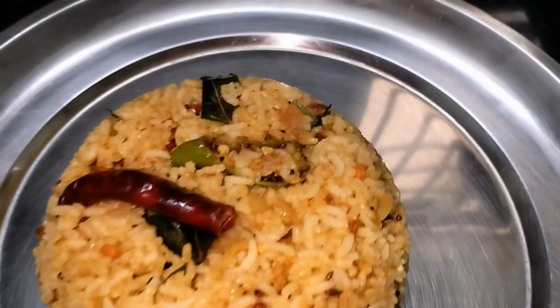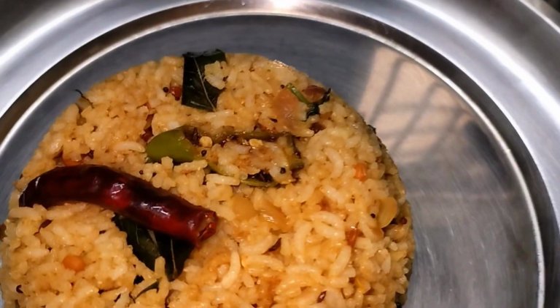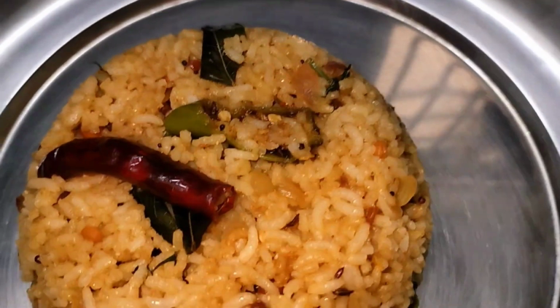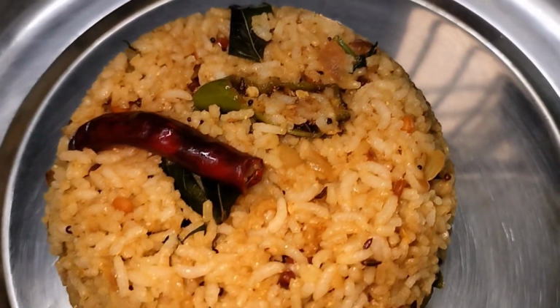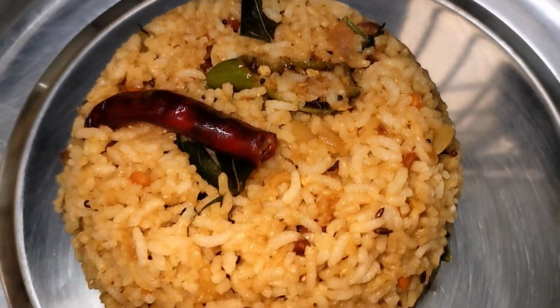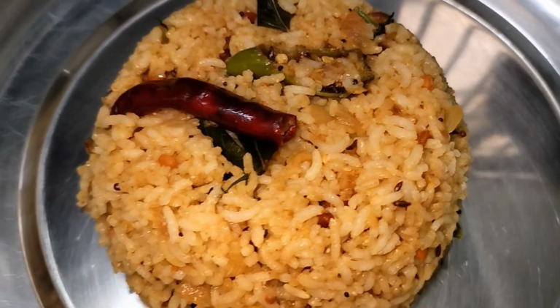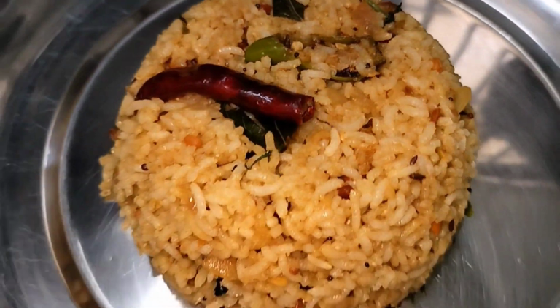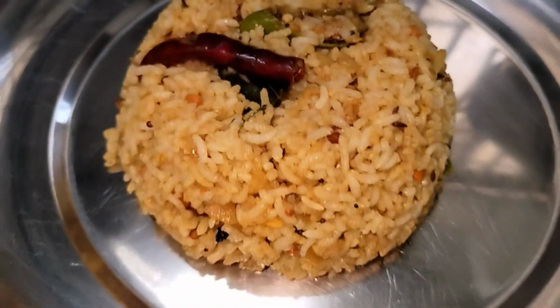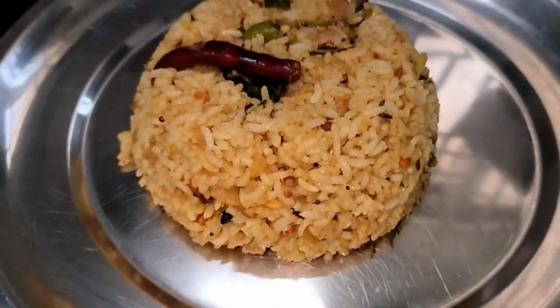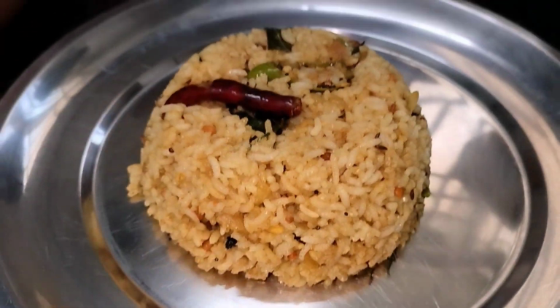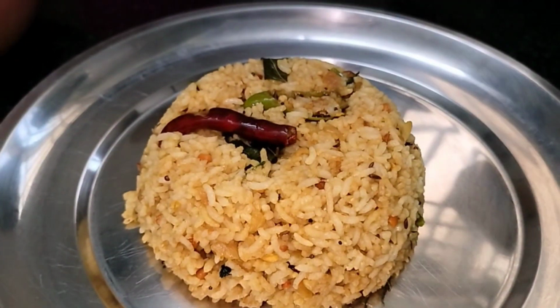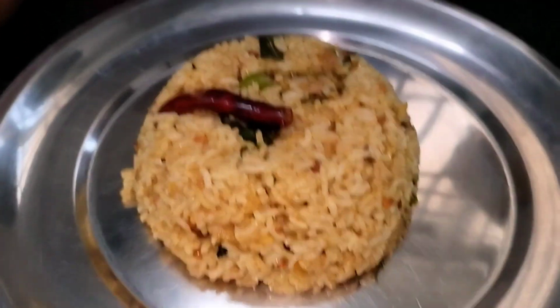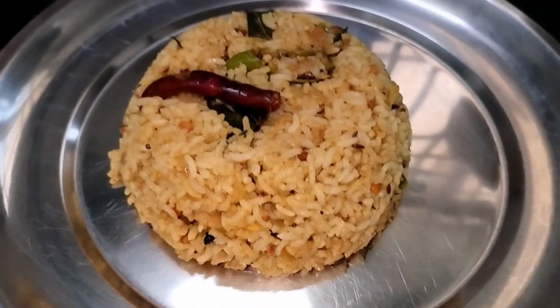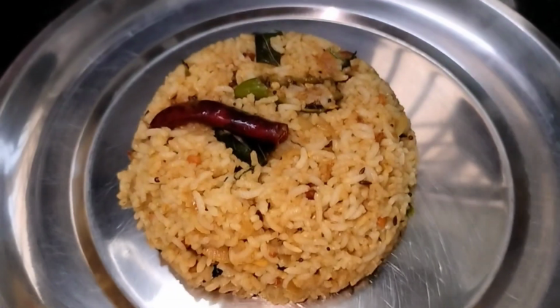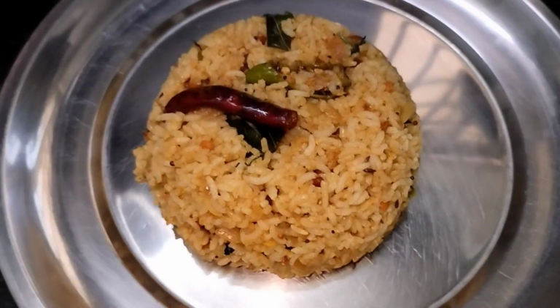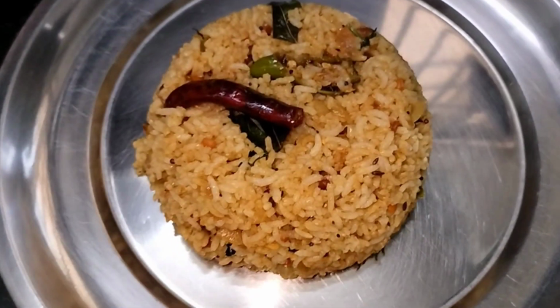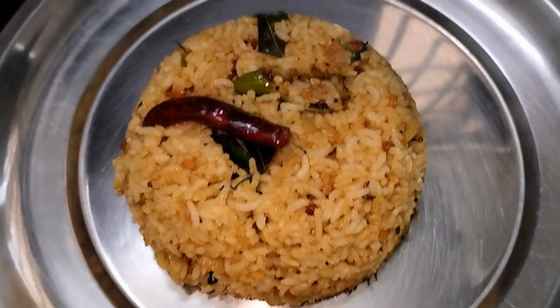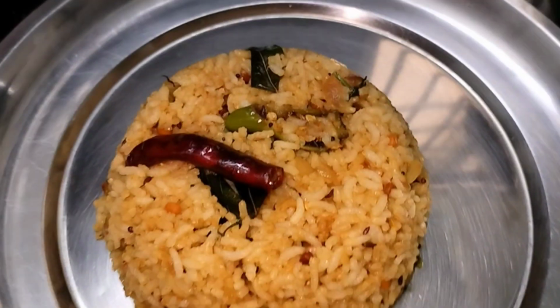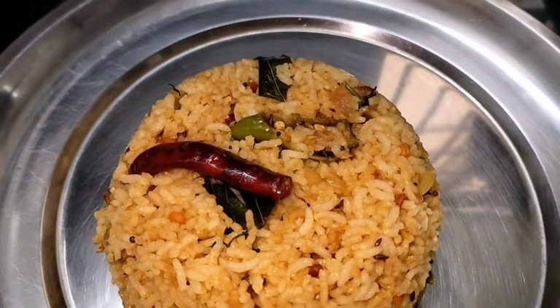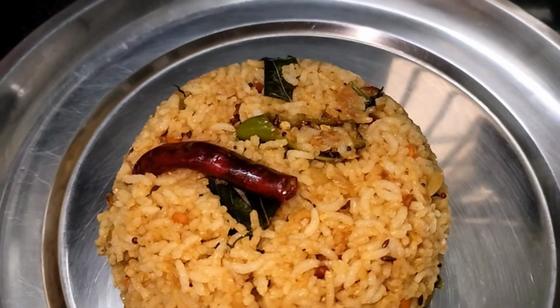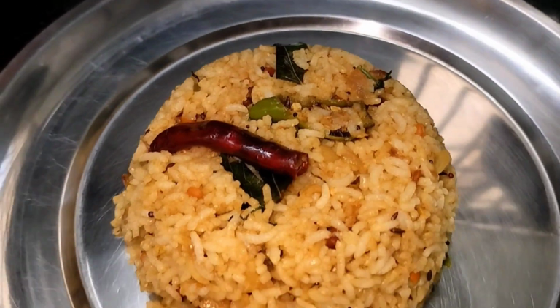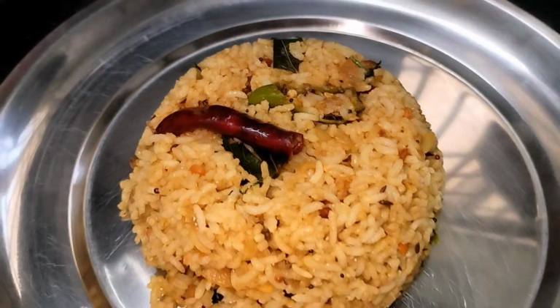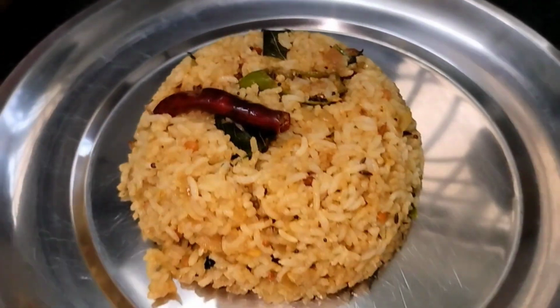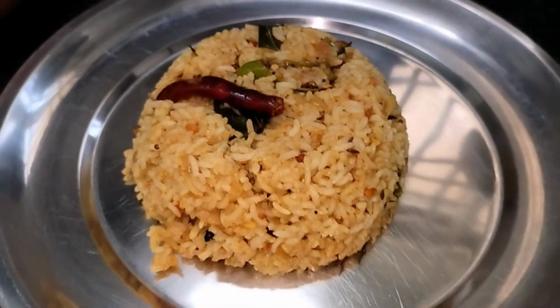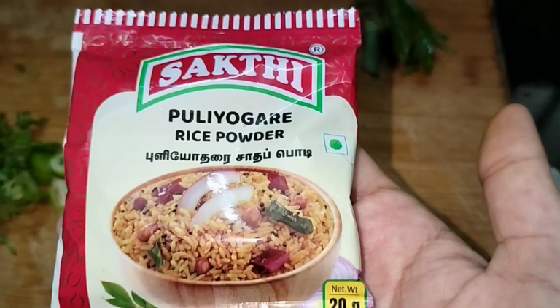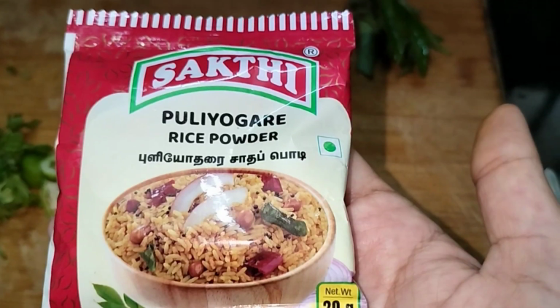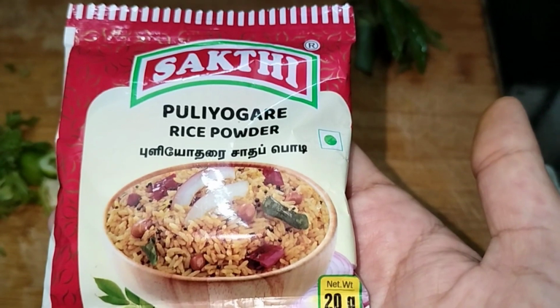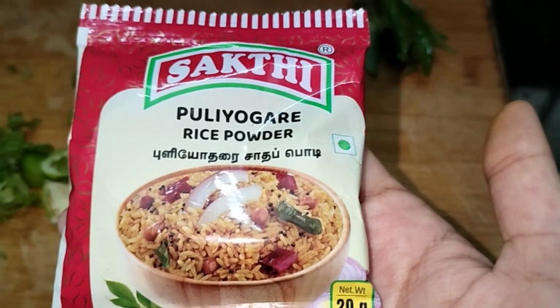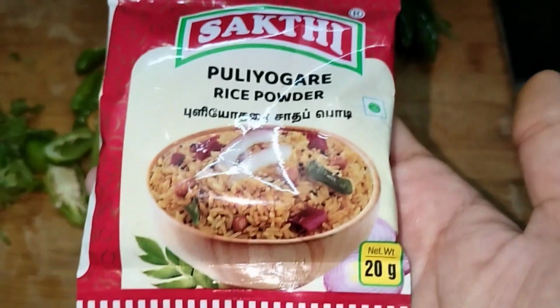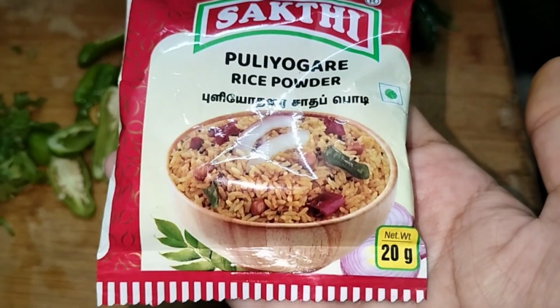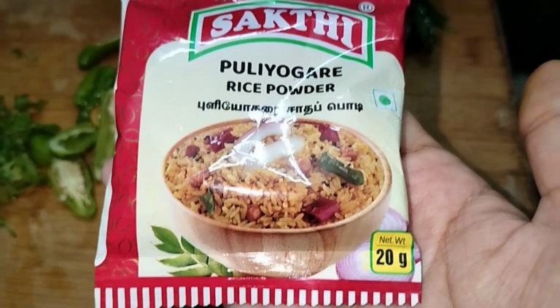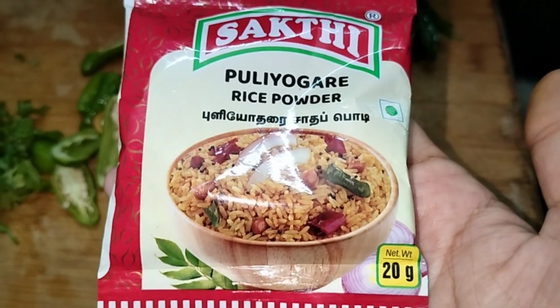Hello, hi, welcome to my channel. I am going to try a lunch box recipe with instant tamarind pulihora. In this case, I am going to try two members.